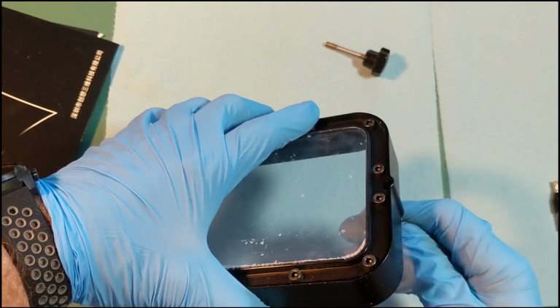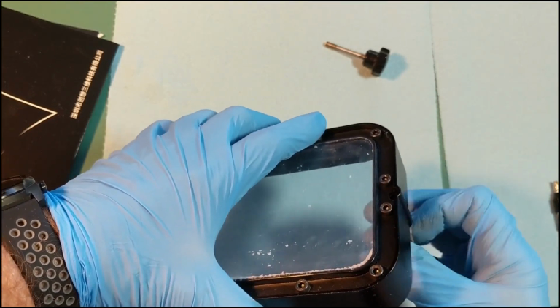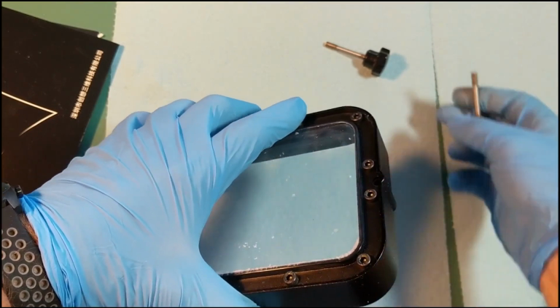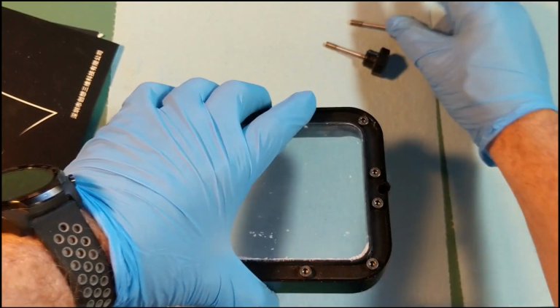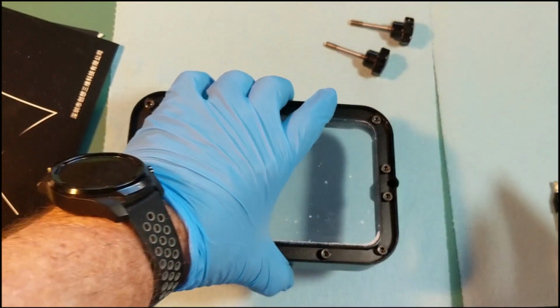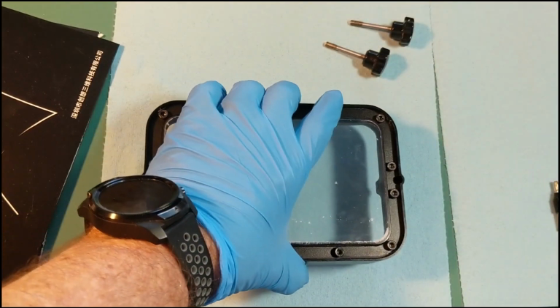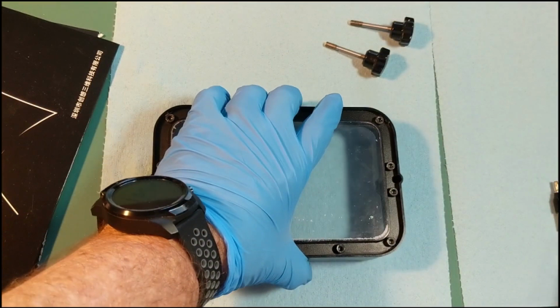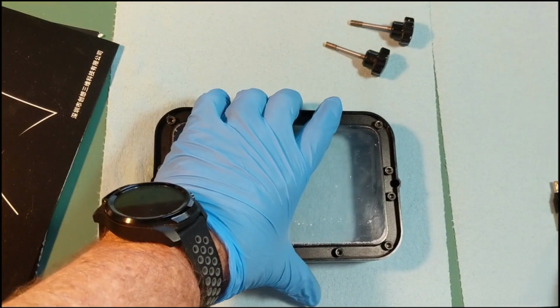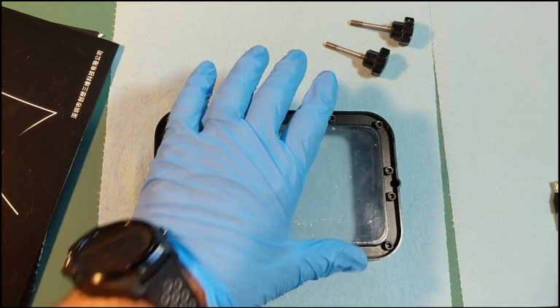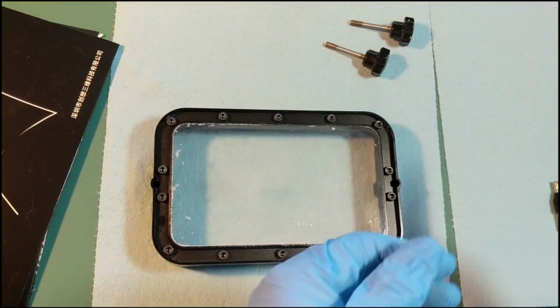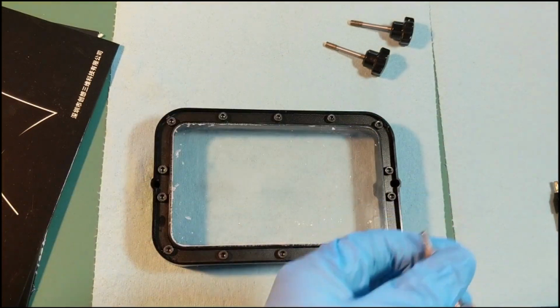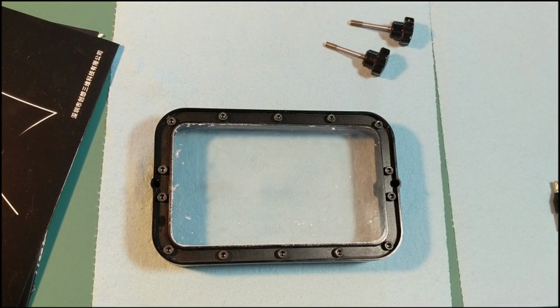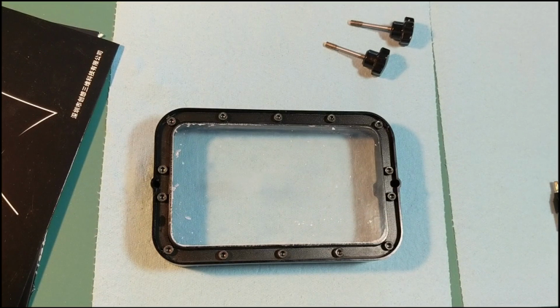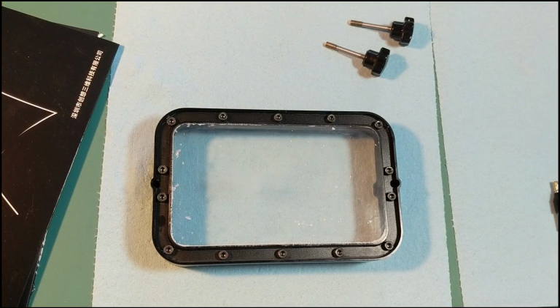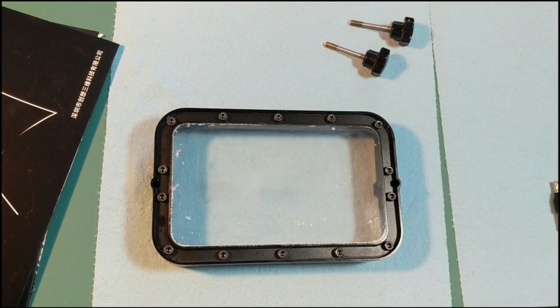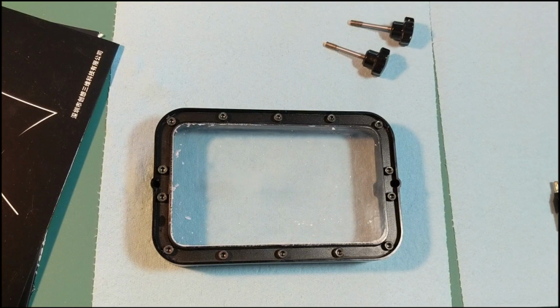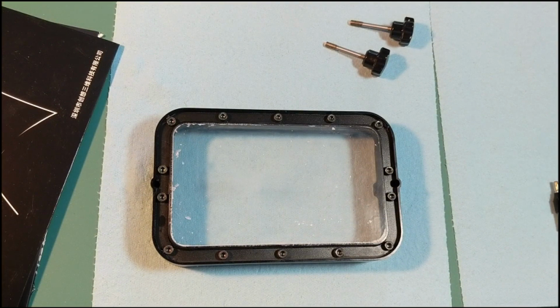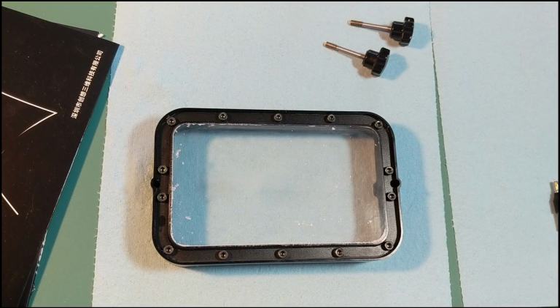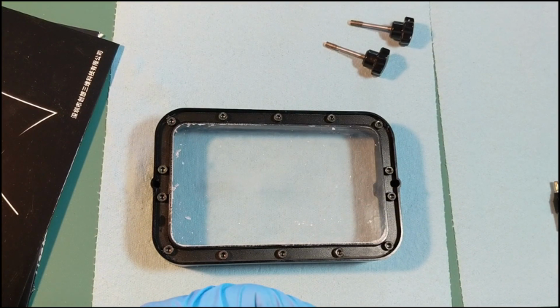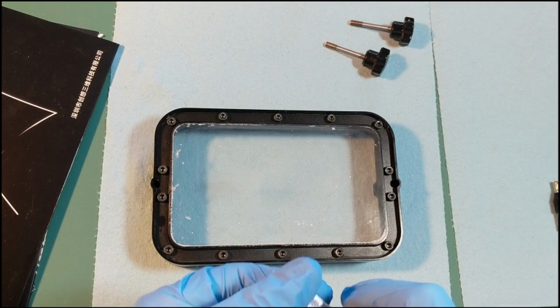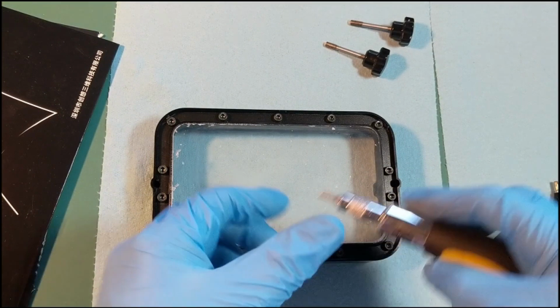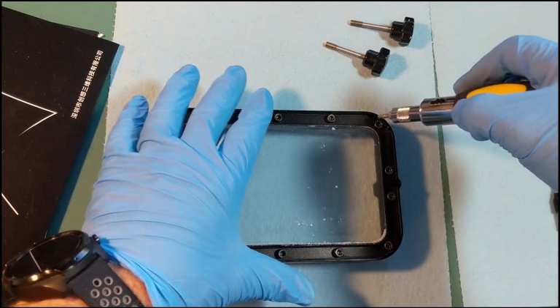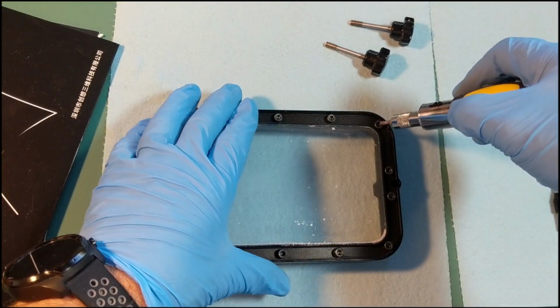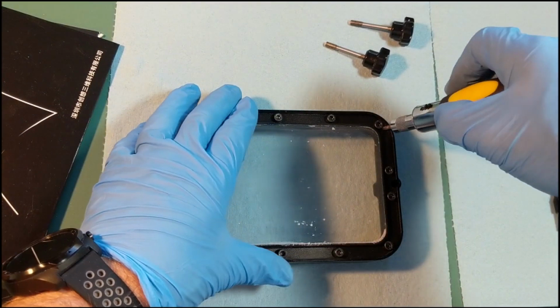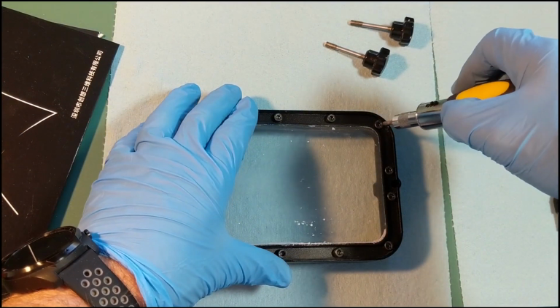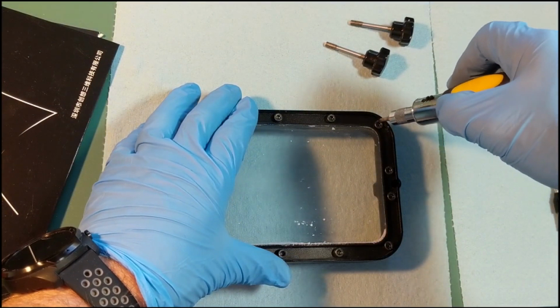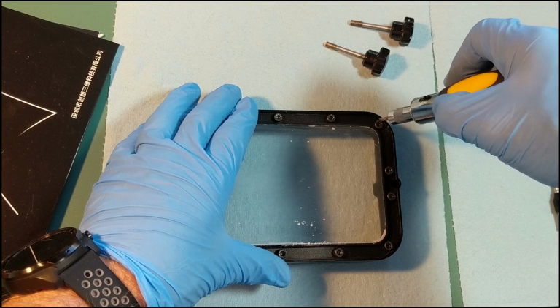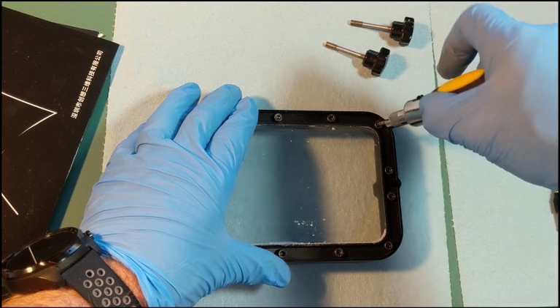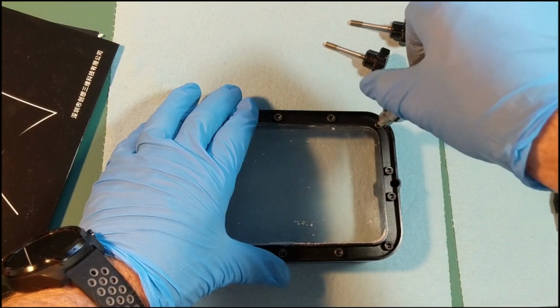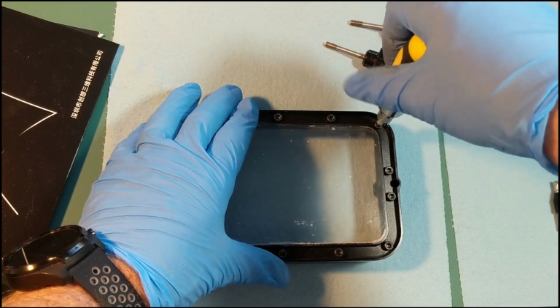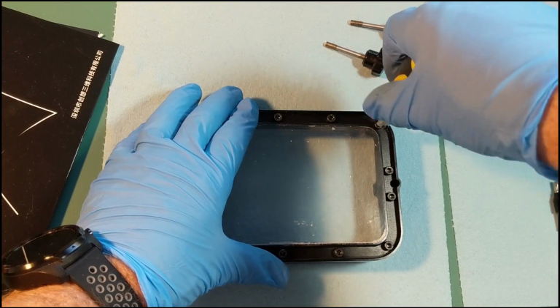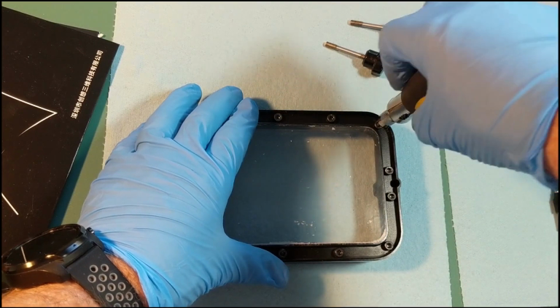Next, we are going to use our Allen keys and remove all of the screws from the bottom of the vat that are holding the FEP film in.